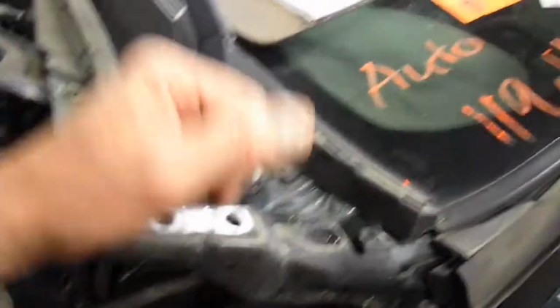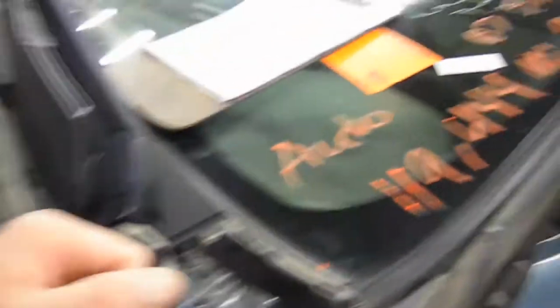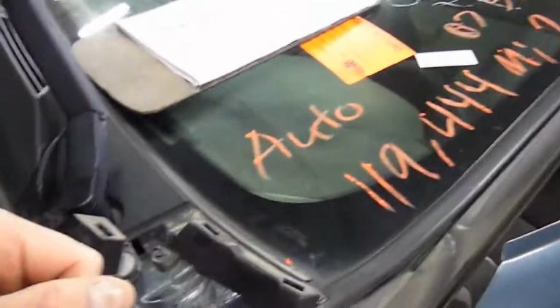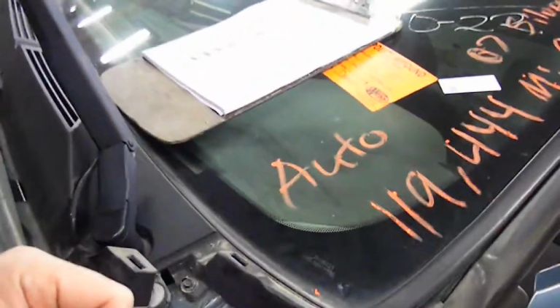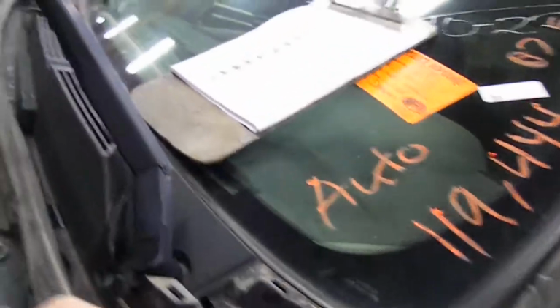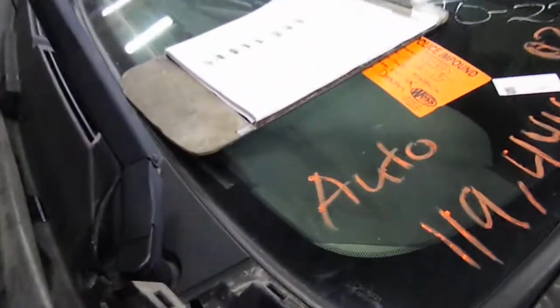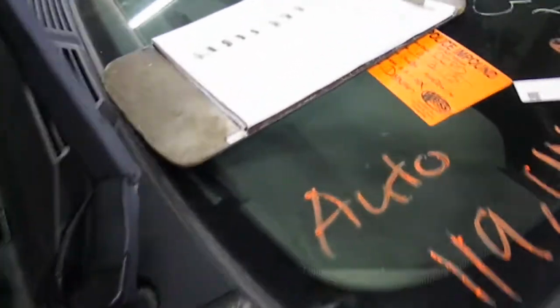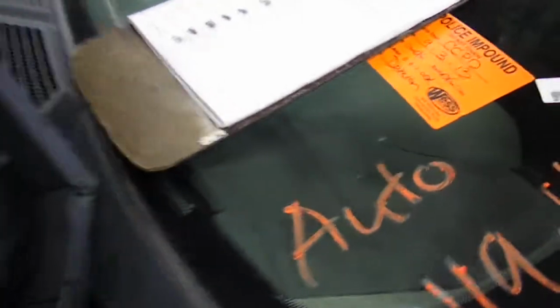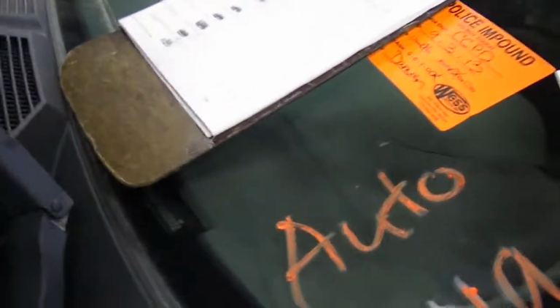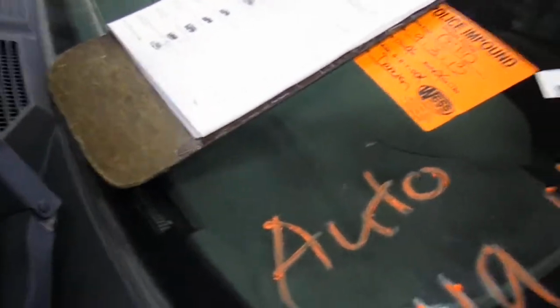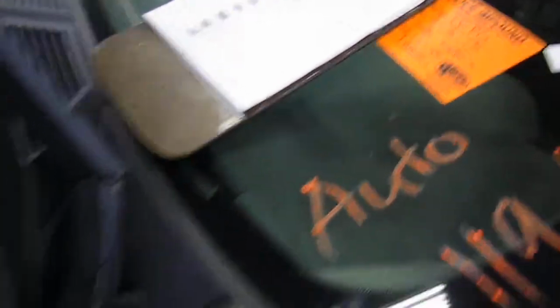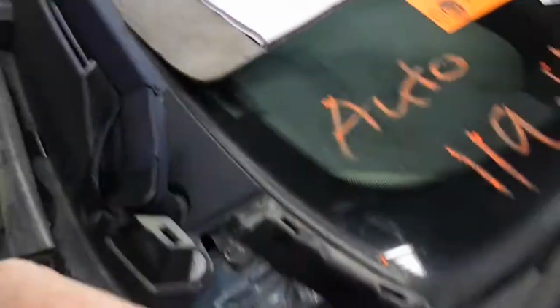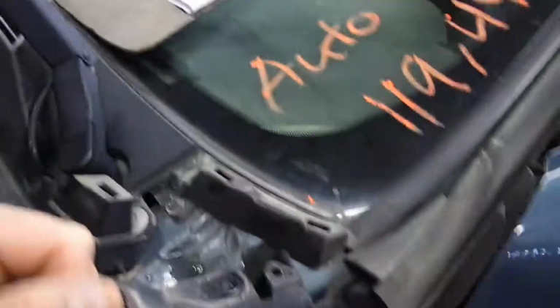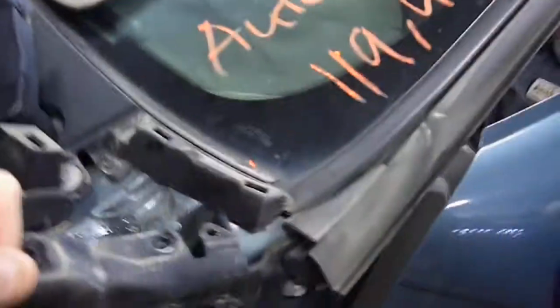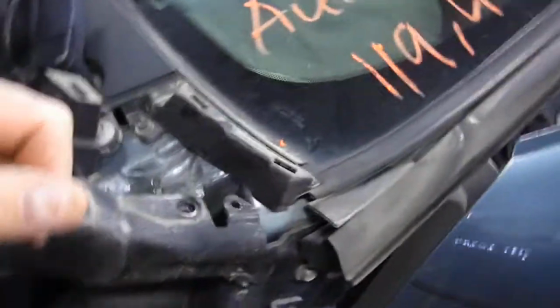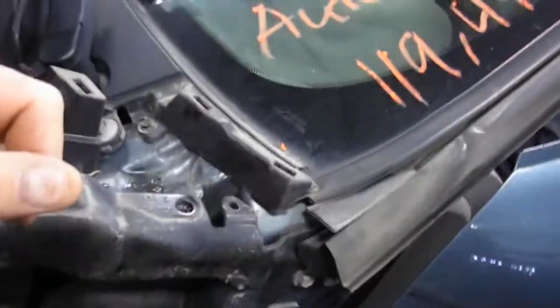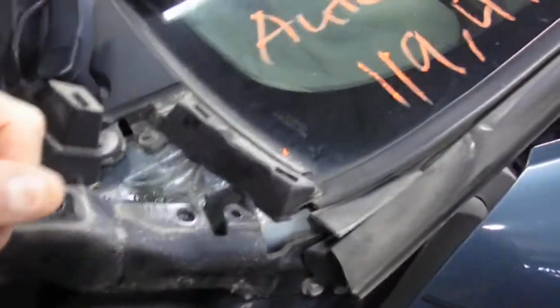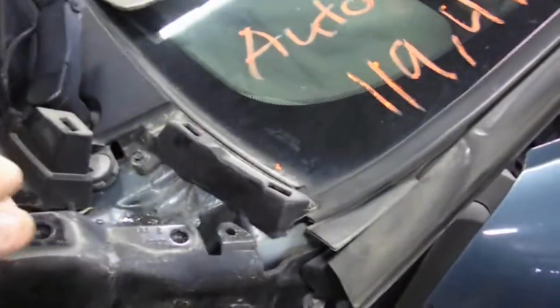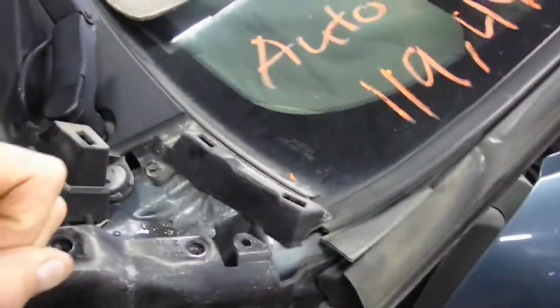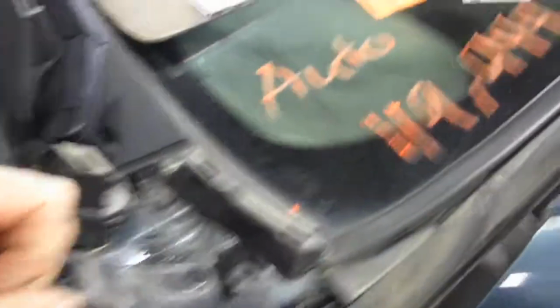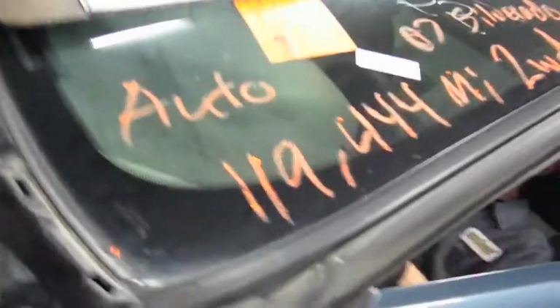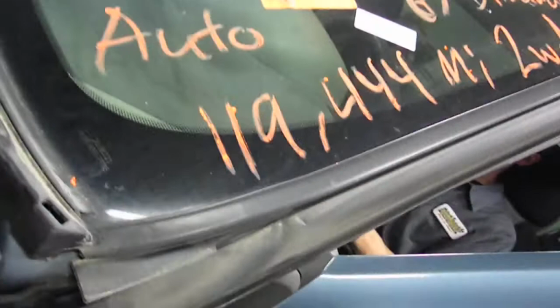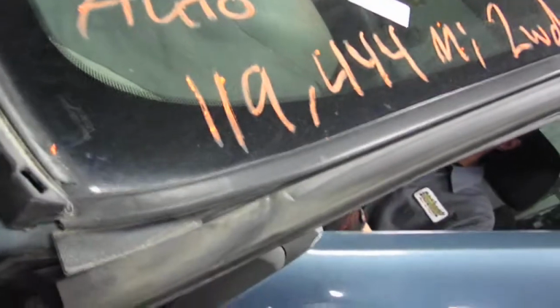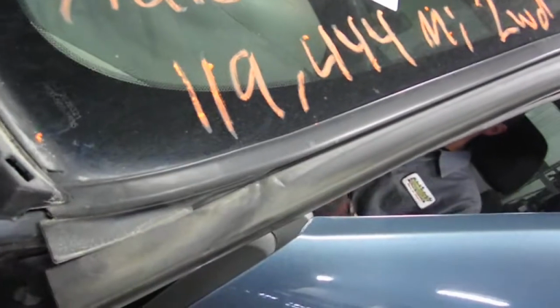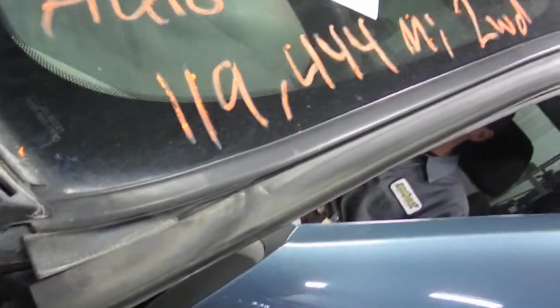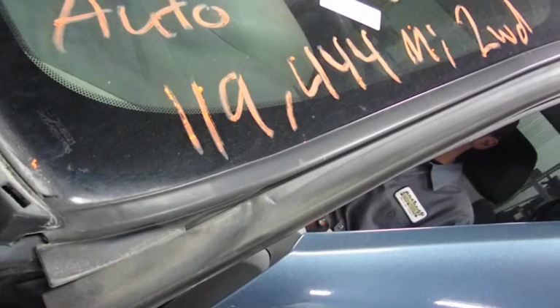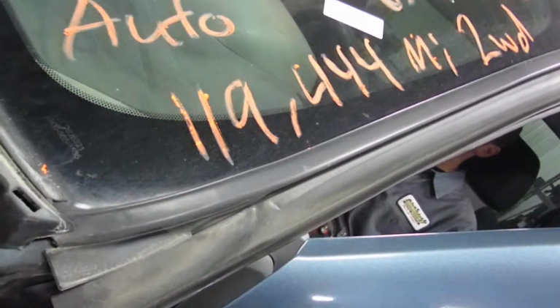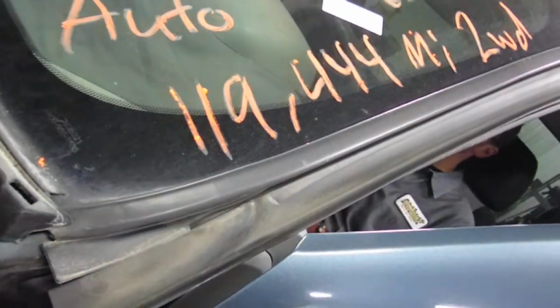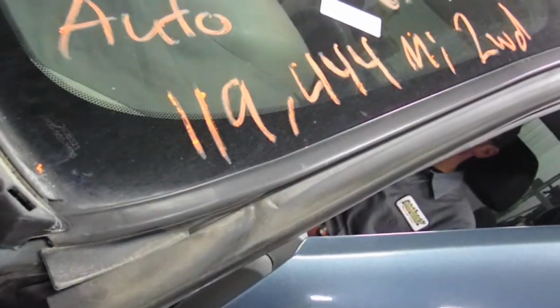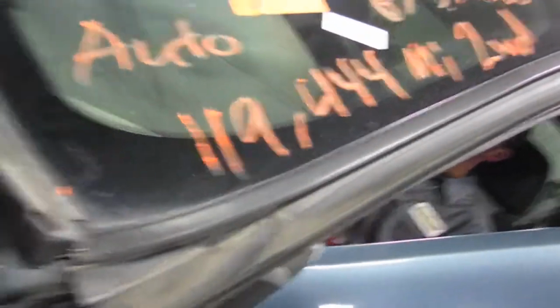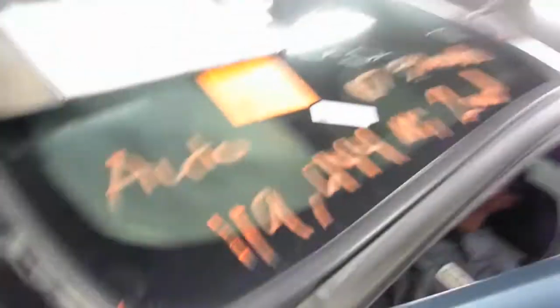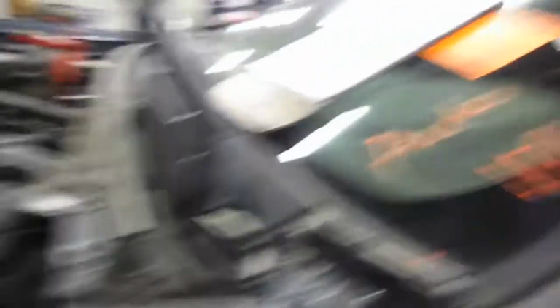13K0921 is a 2007 Chevy Silverado 2500 HD 6.0 automatic, rear wheel drive, 119,444 miles.